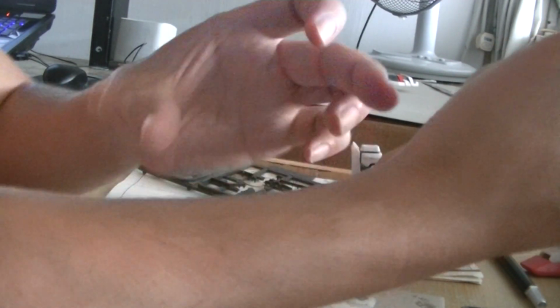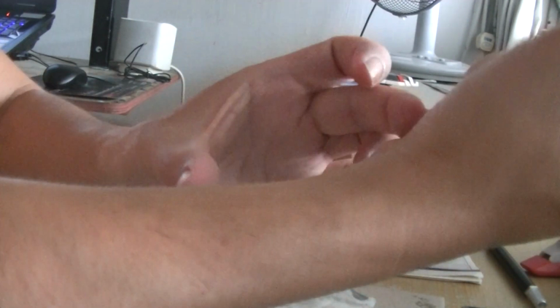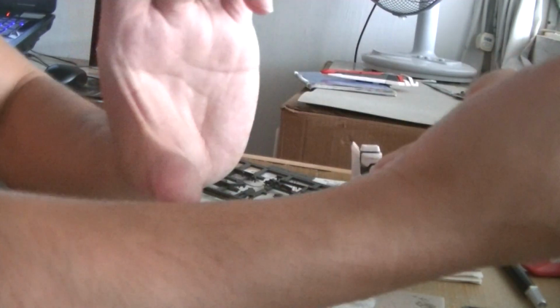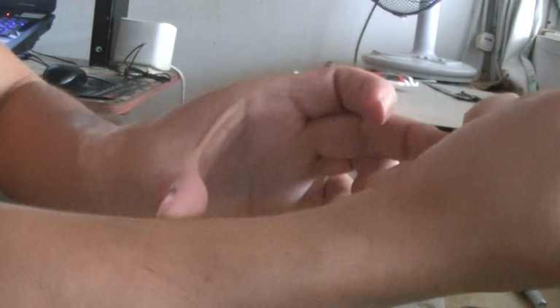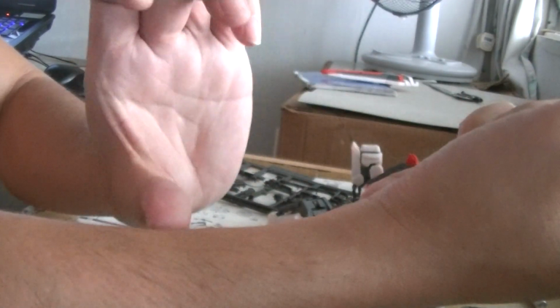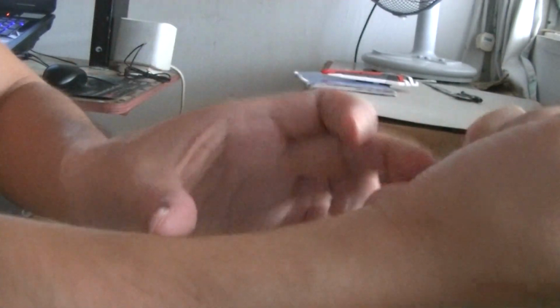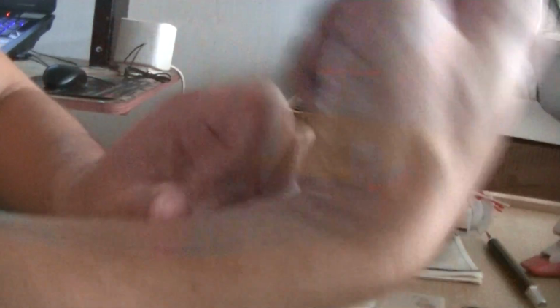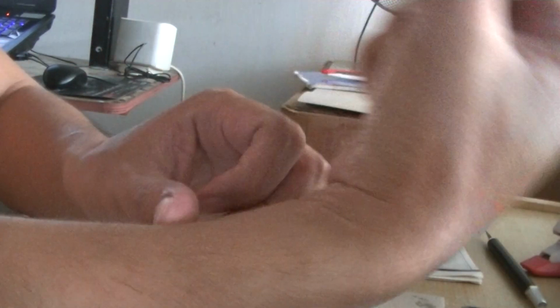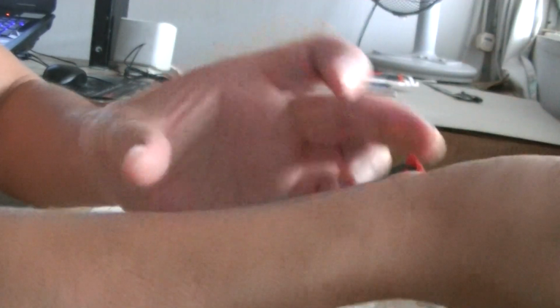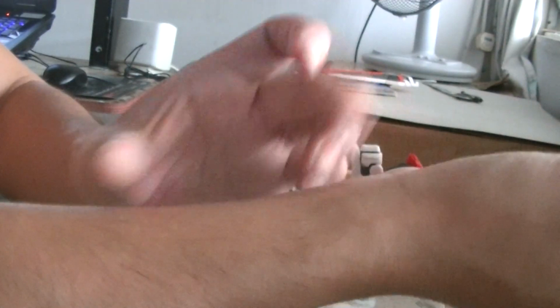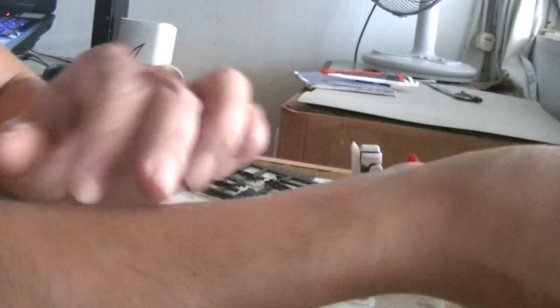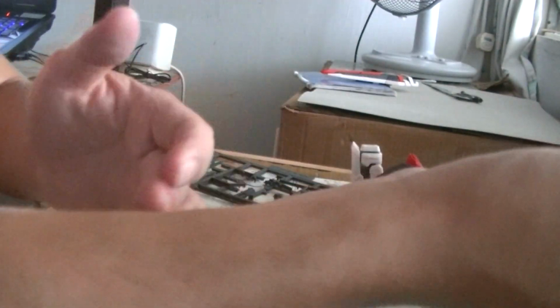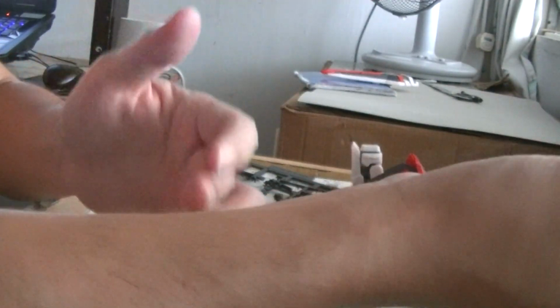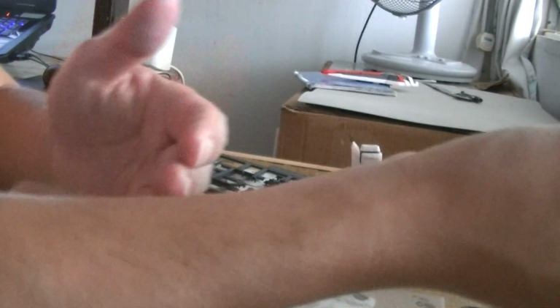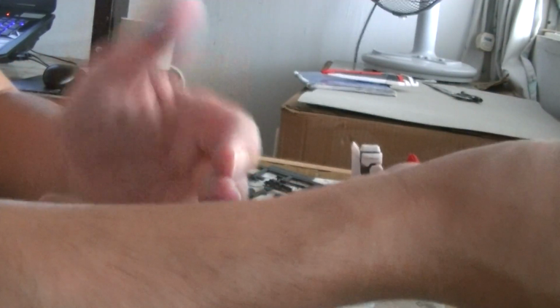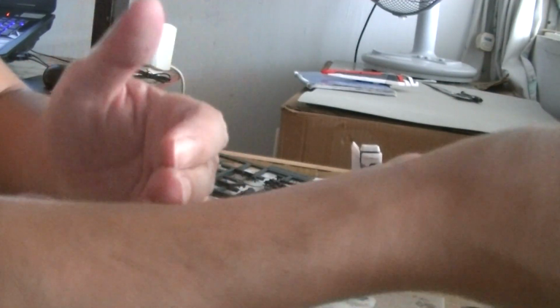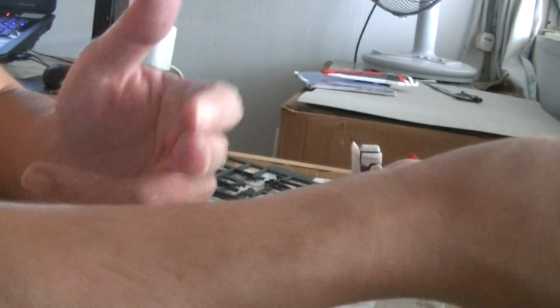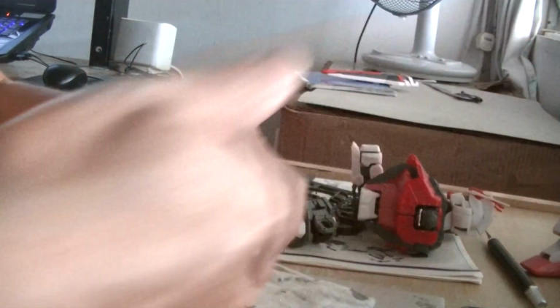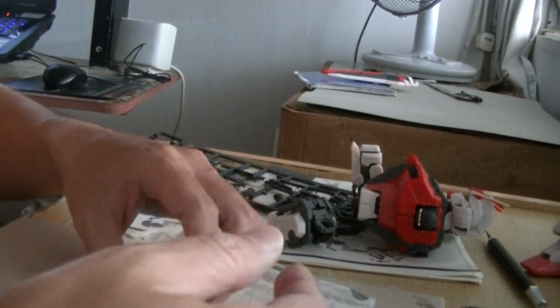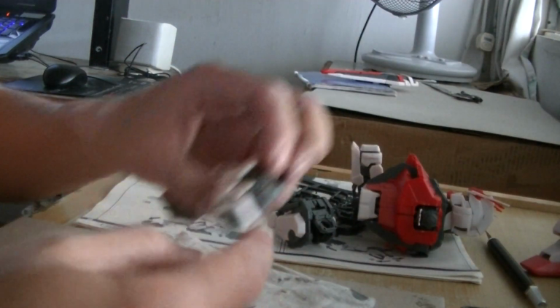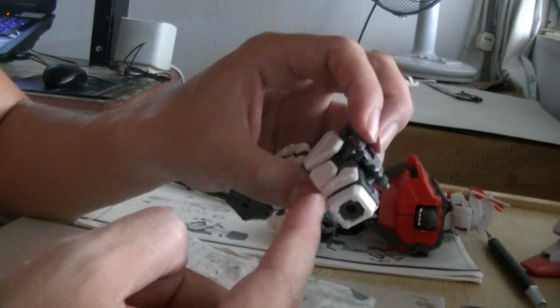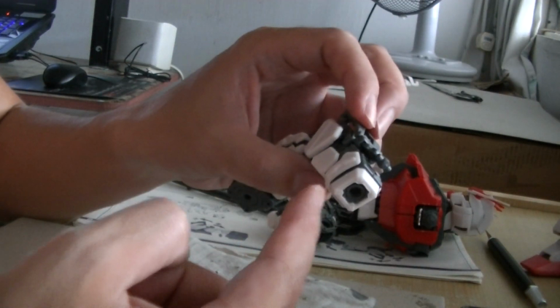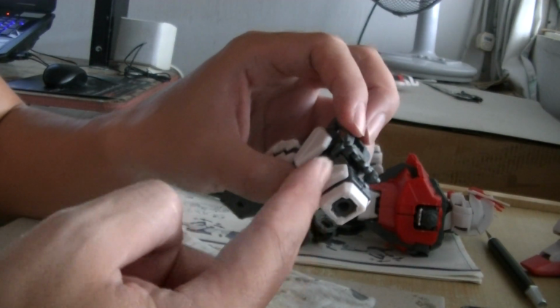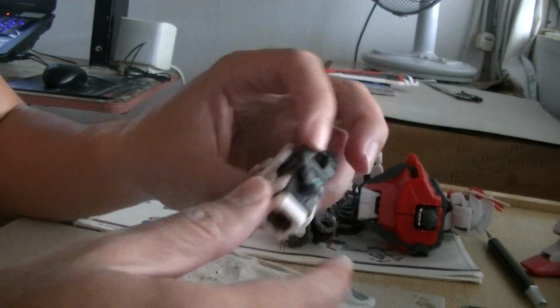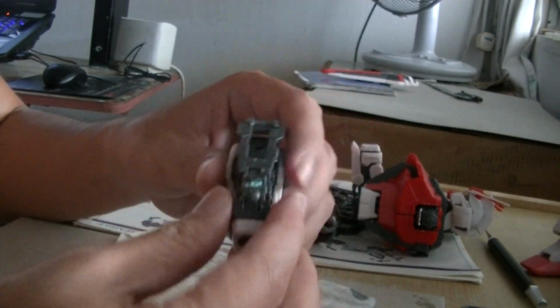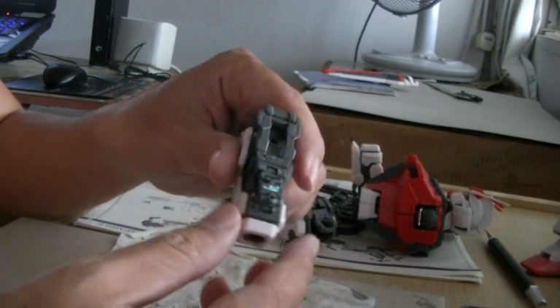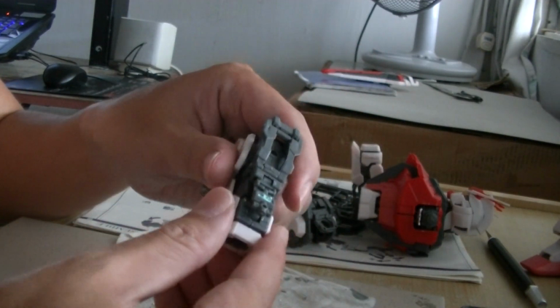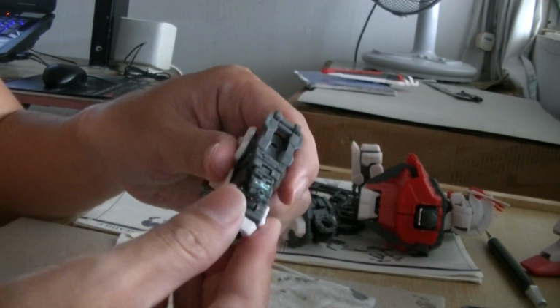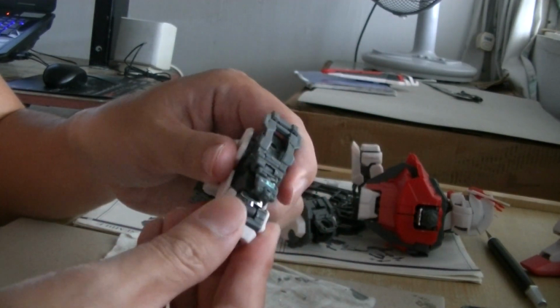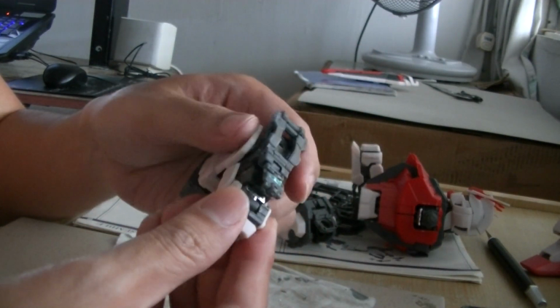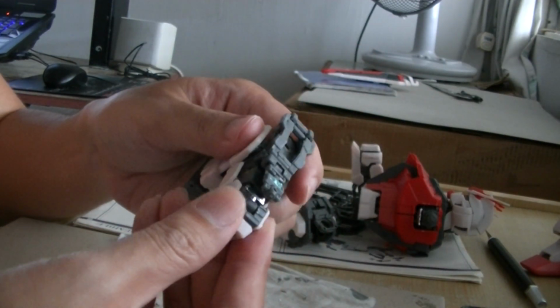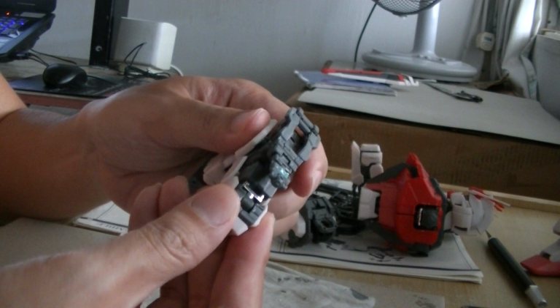You can't move the wrist like that without breaking this part here. This part is strange — you can move it like so, but it's awkward.